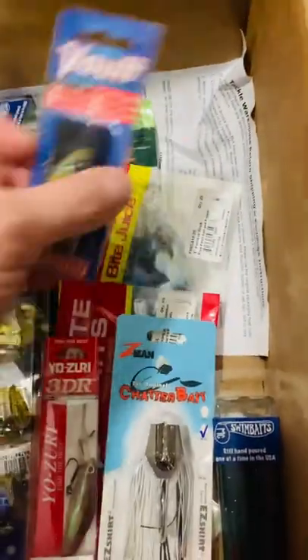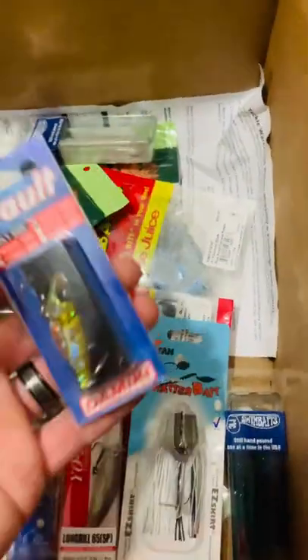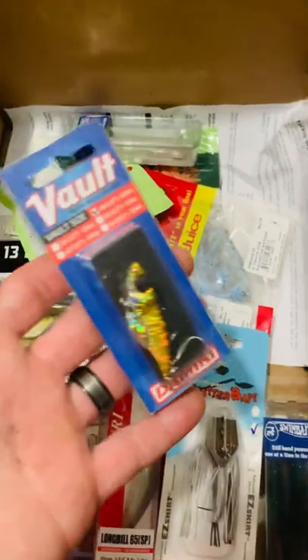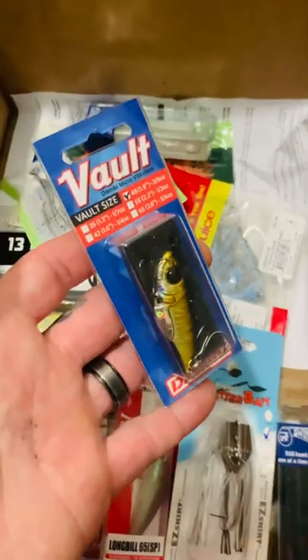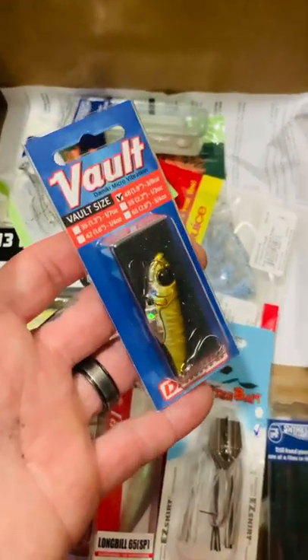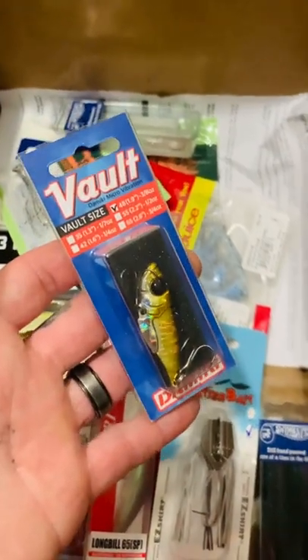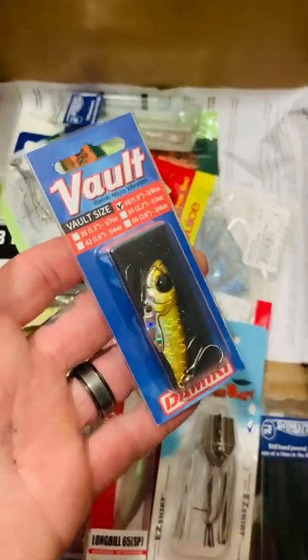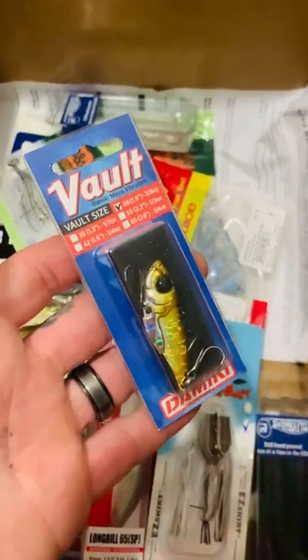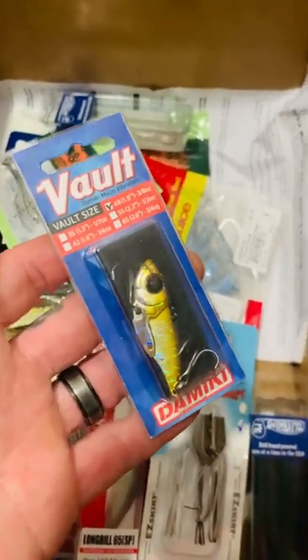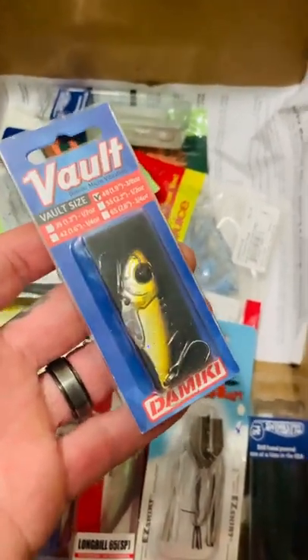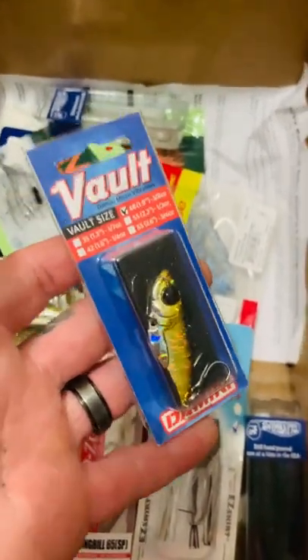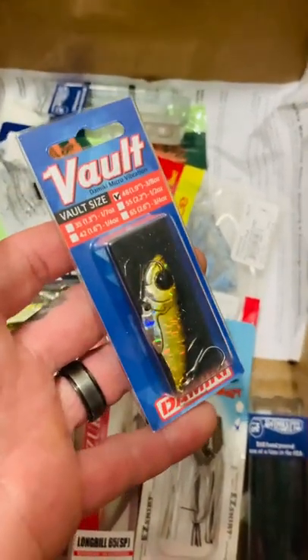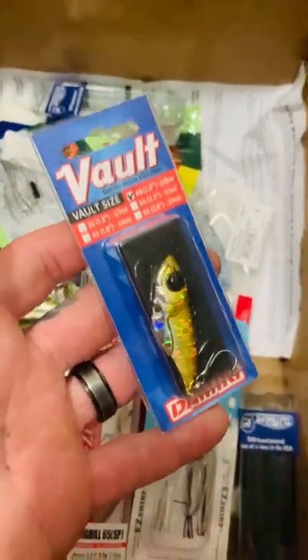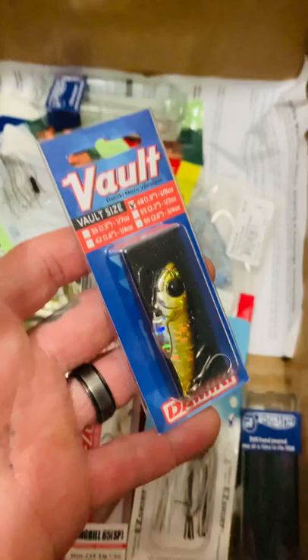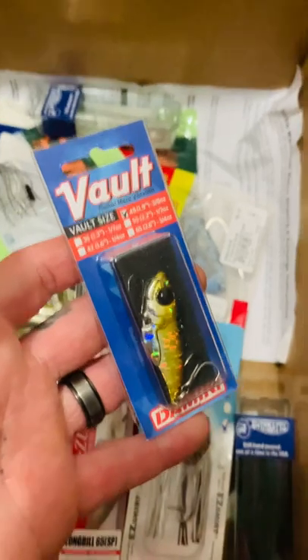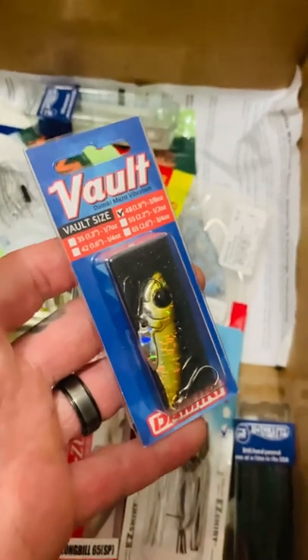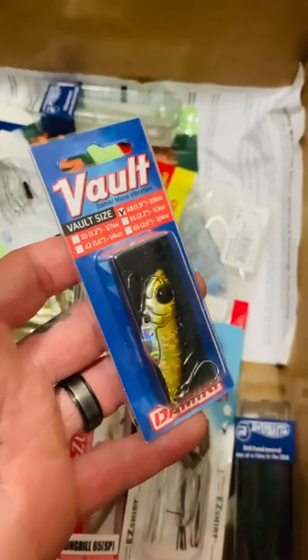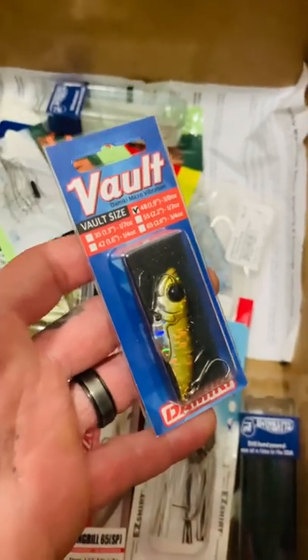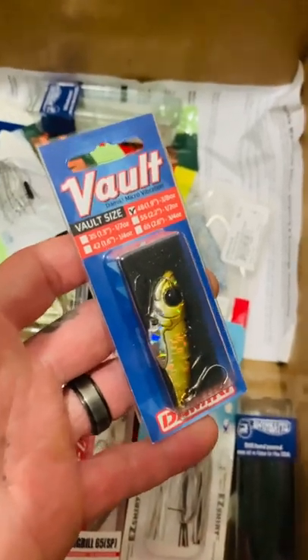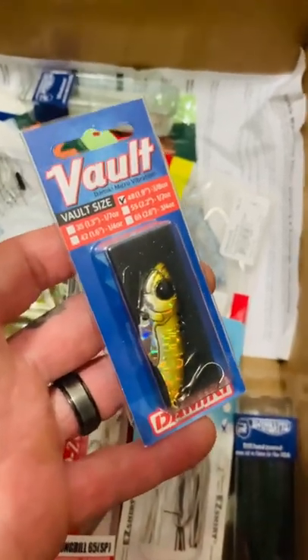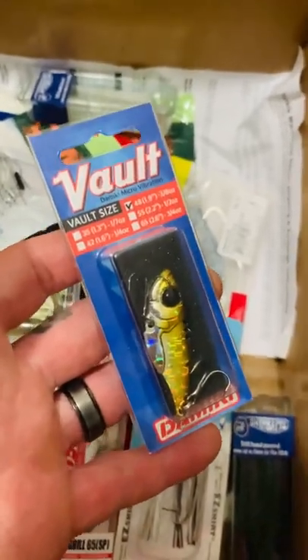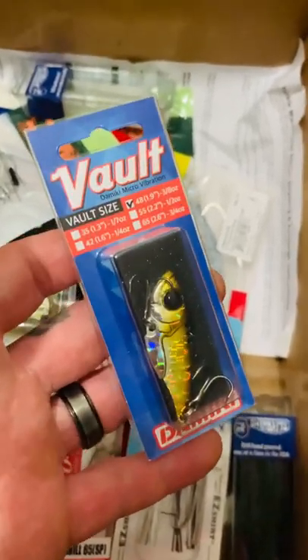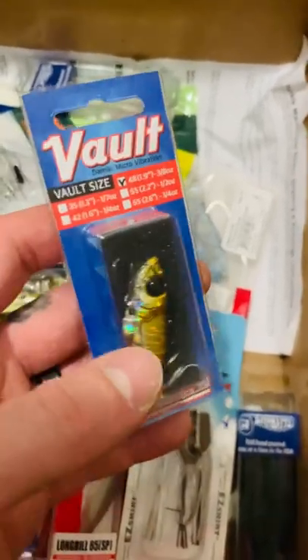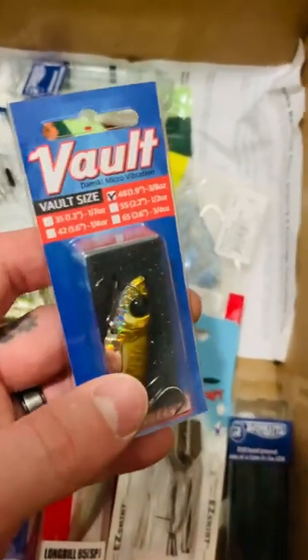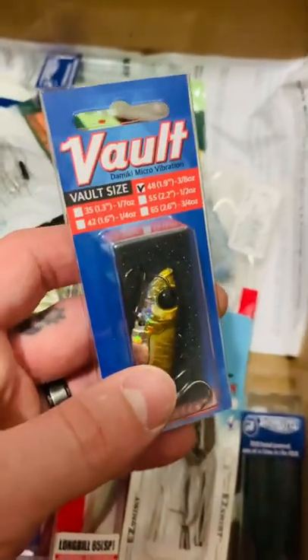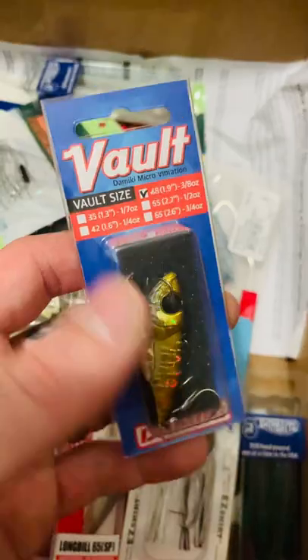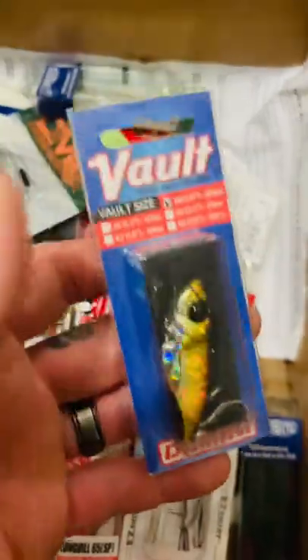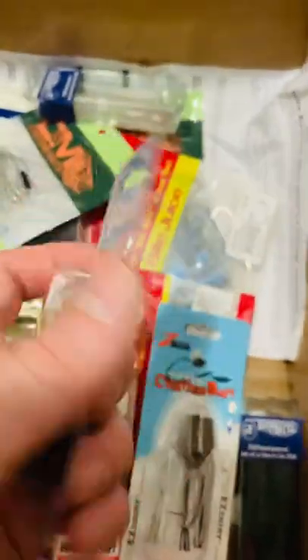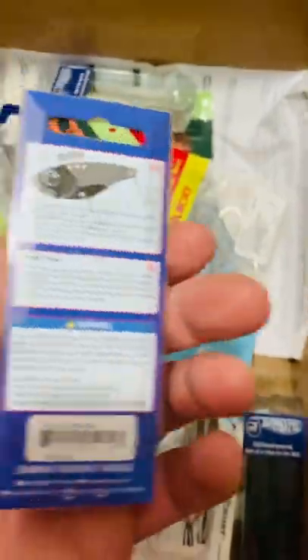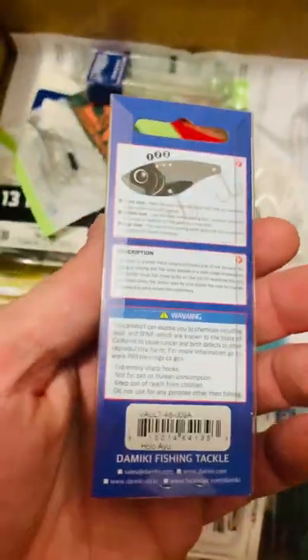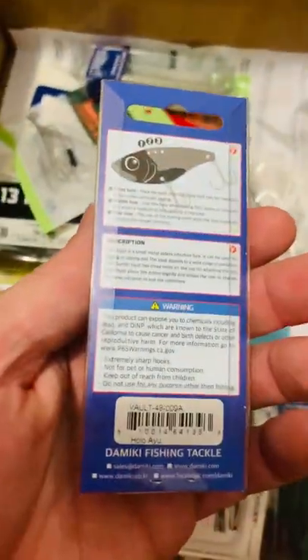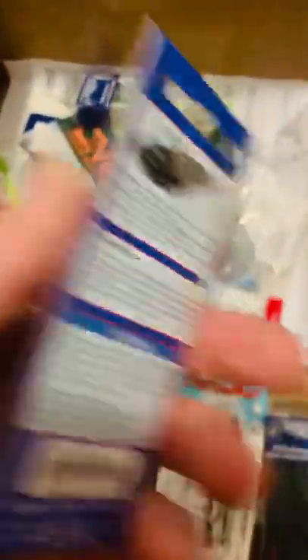Then I got the Domeki Vault blade bait. If you haven't used this blade bait, I highly recommend it — this is my favorite blade bait on the market. This is the 3/7 ounce one. This color is Hollow AU.